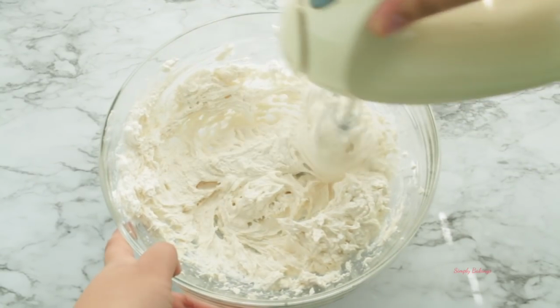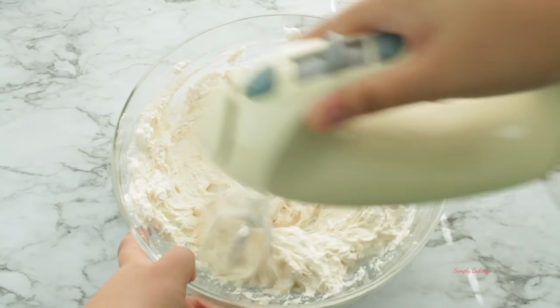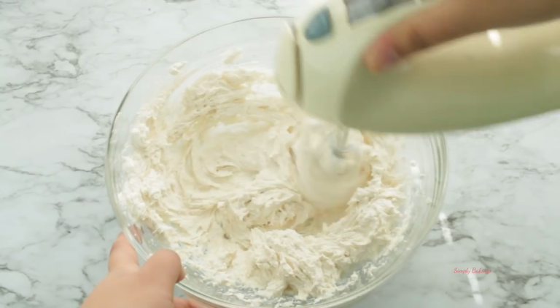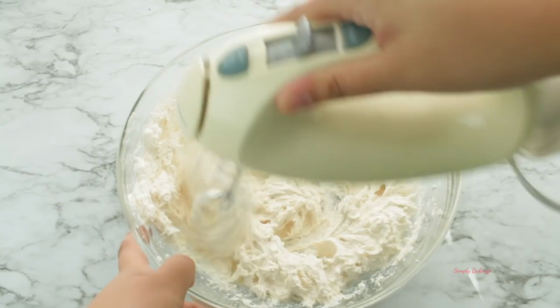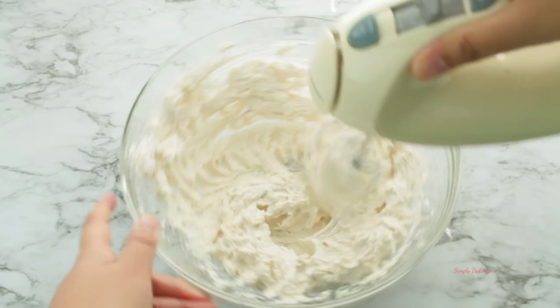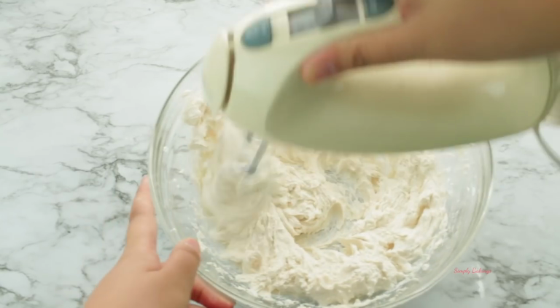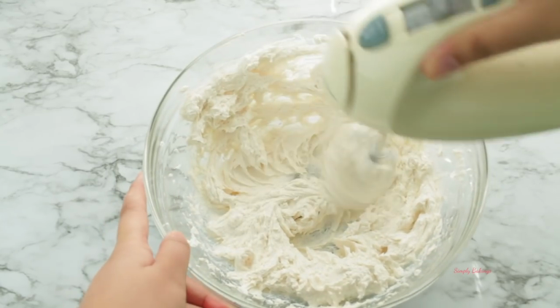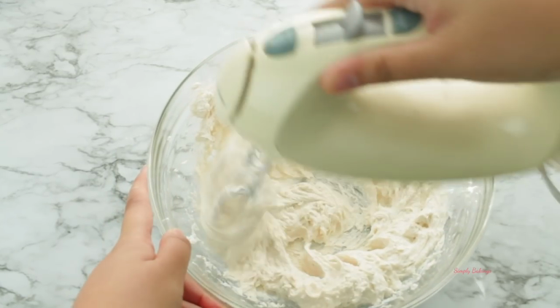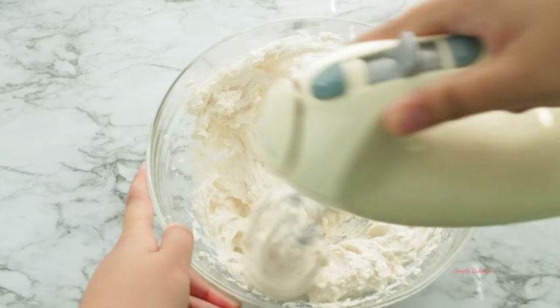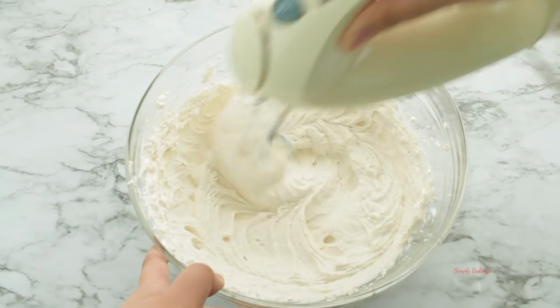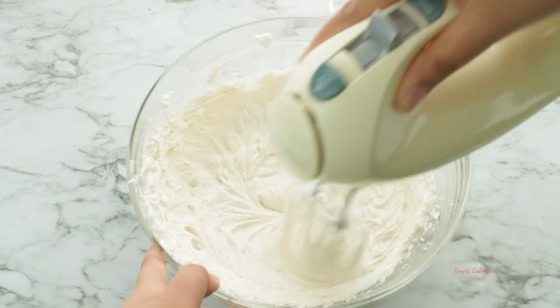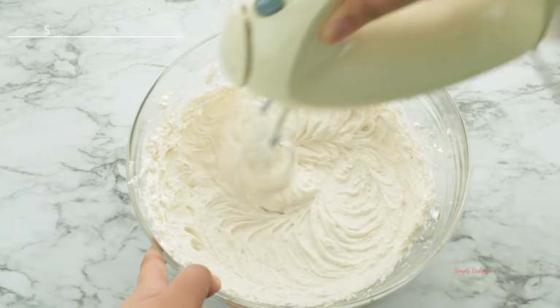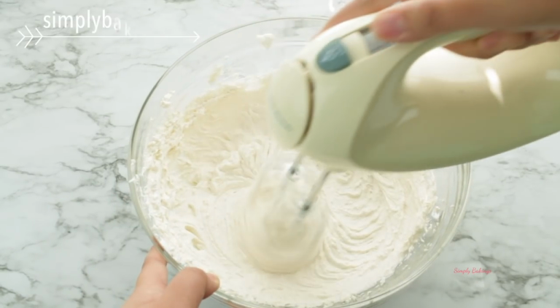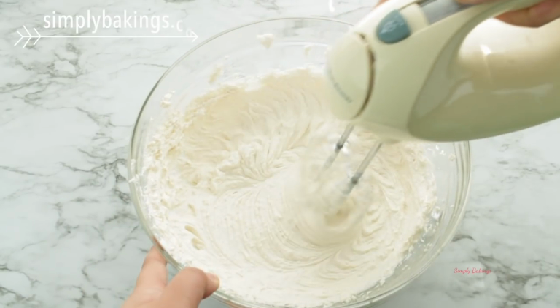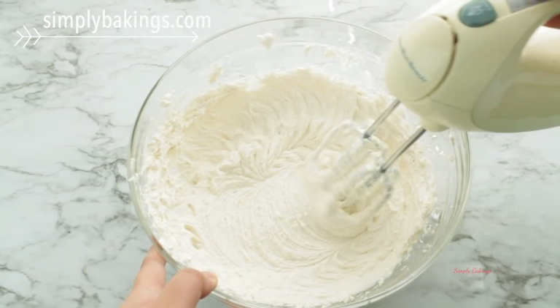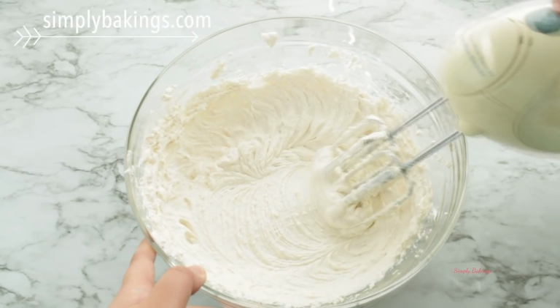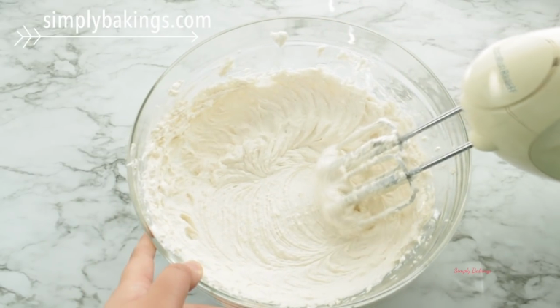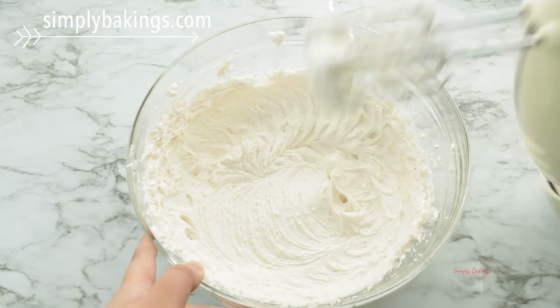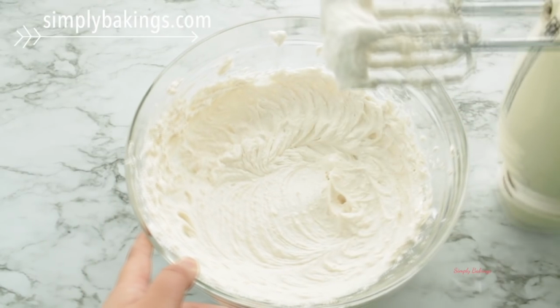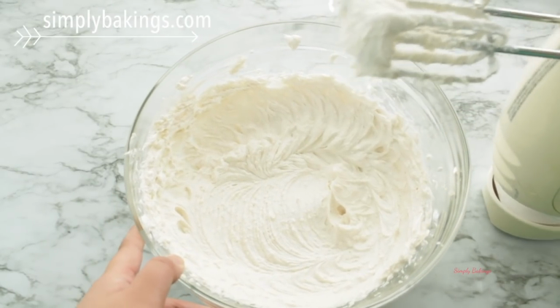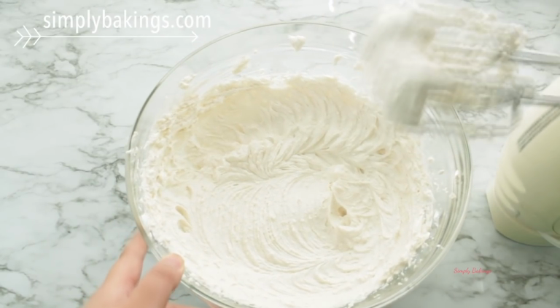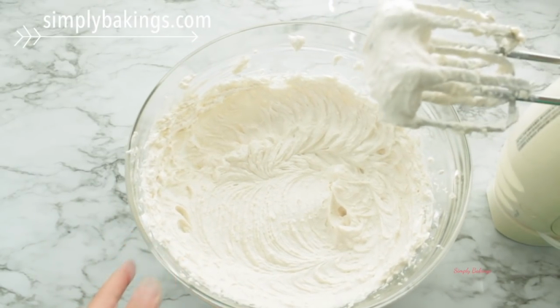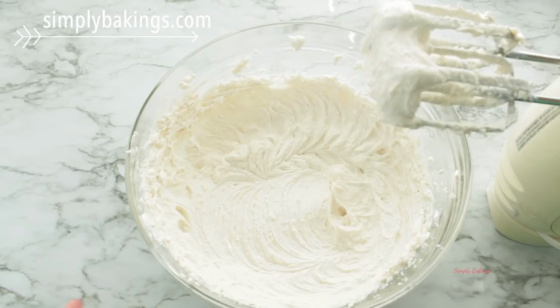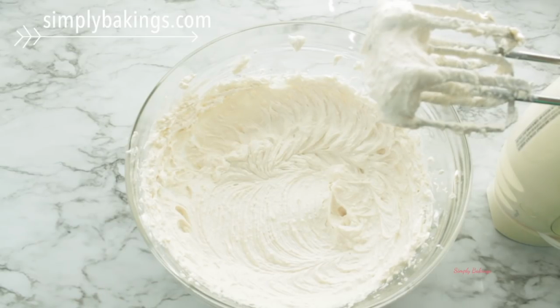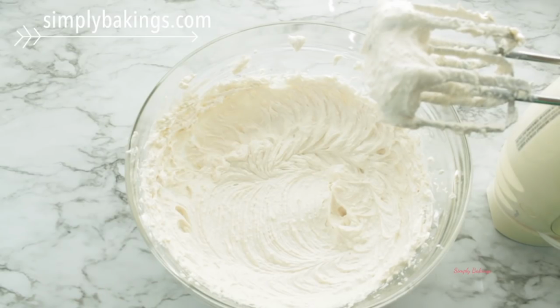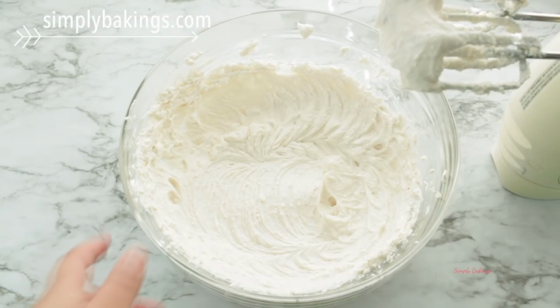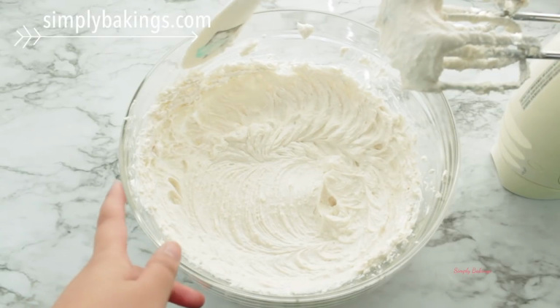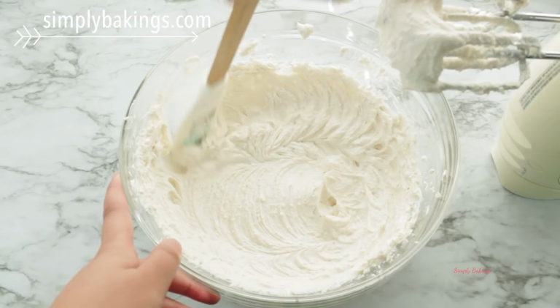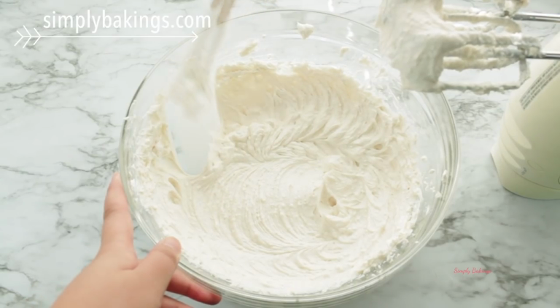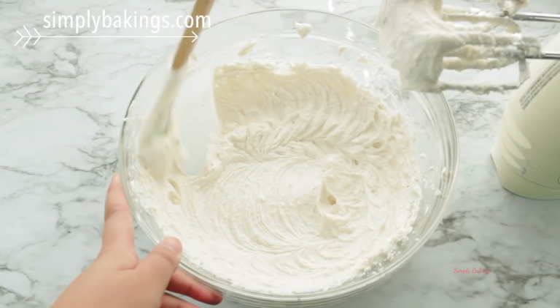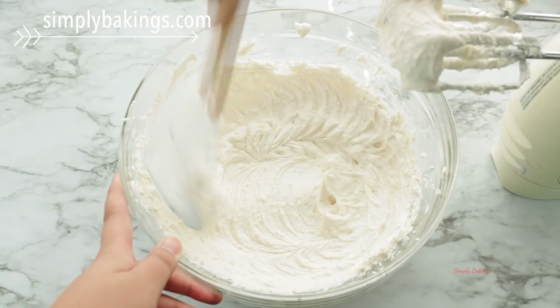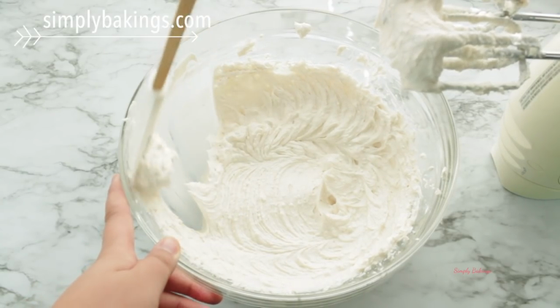To get all of the recipes, head over to my blog simplybakings.com and you will find this recipe with exact measurements and tips.